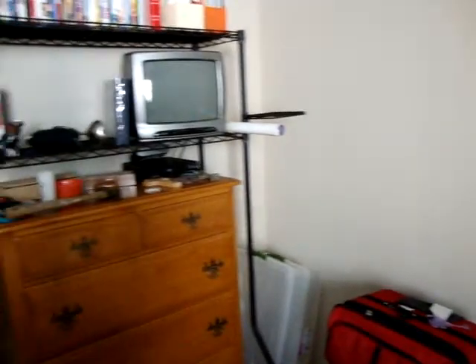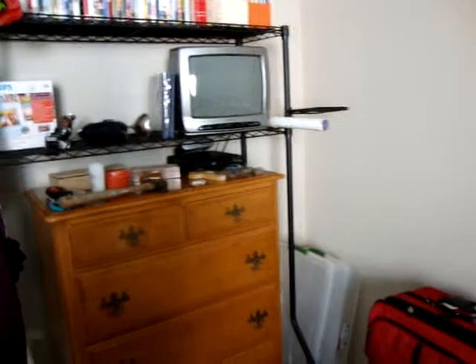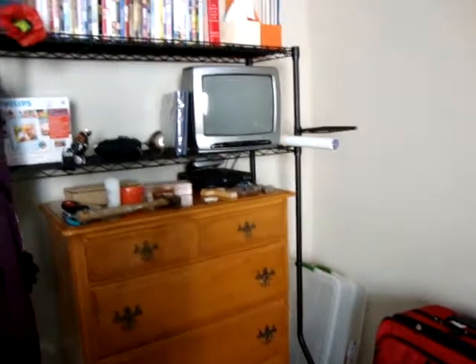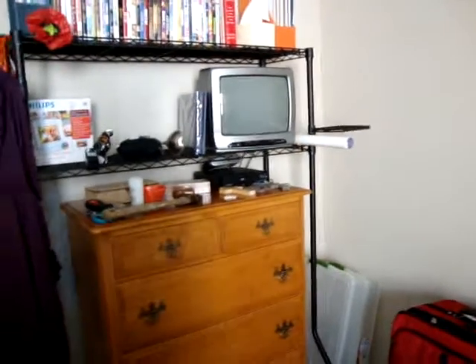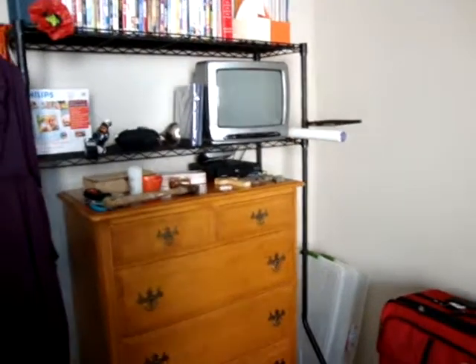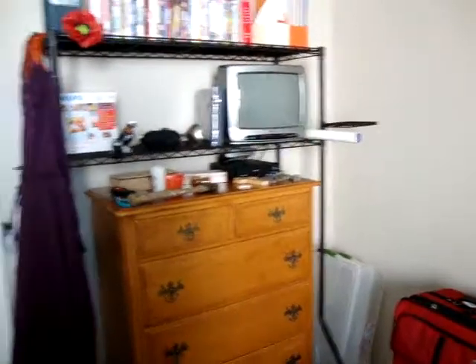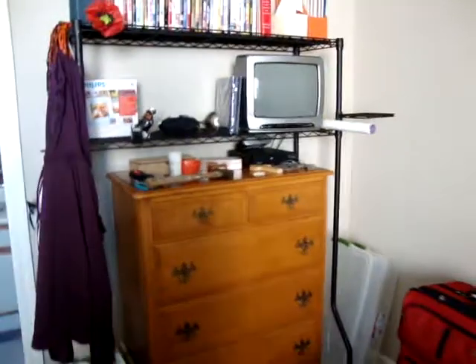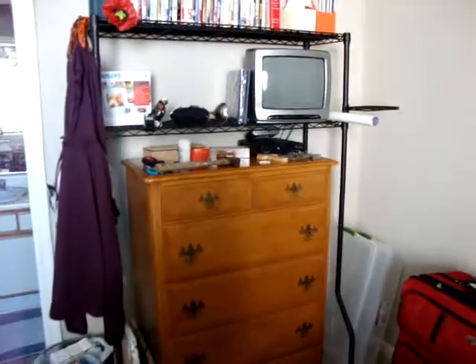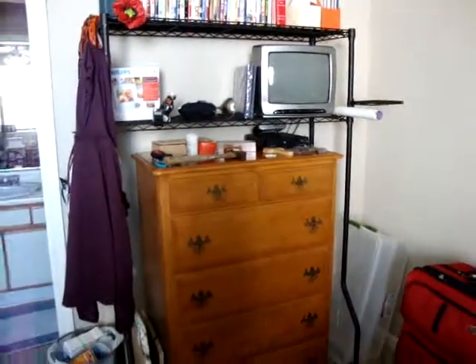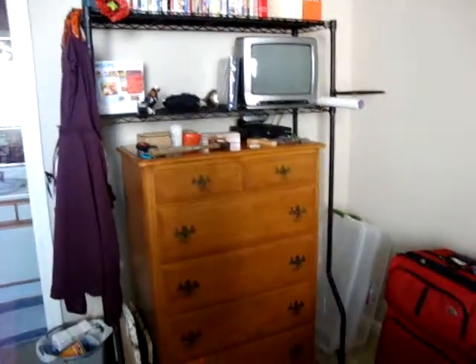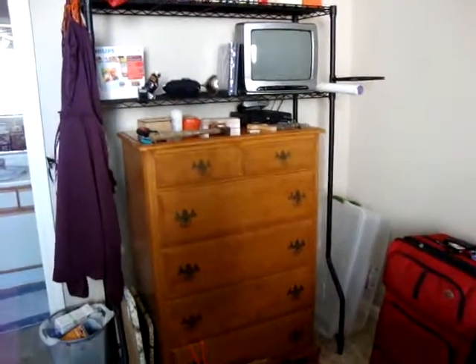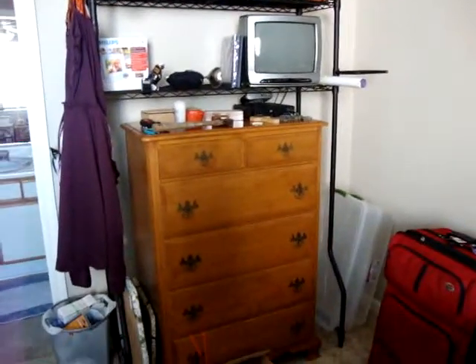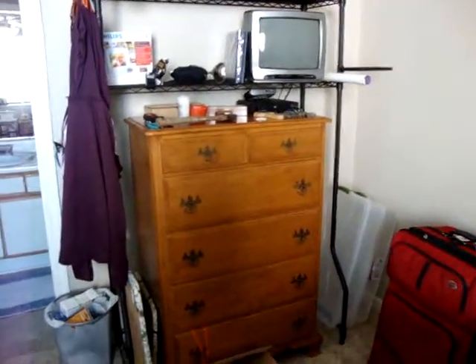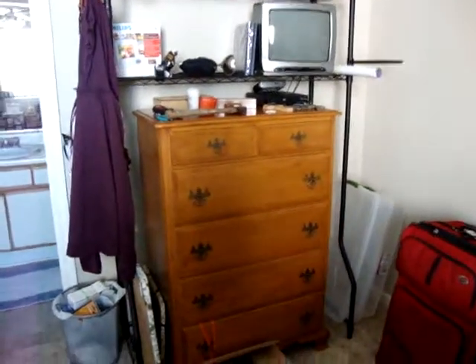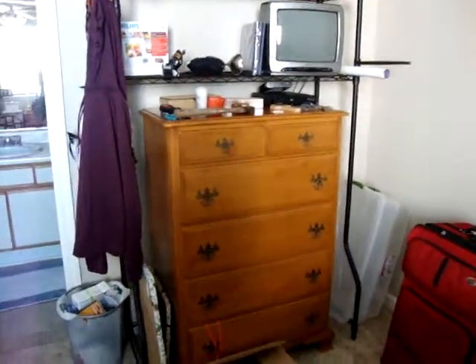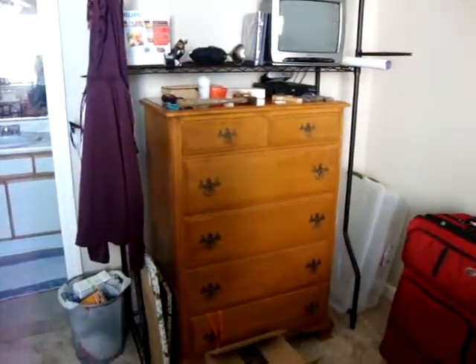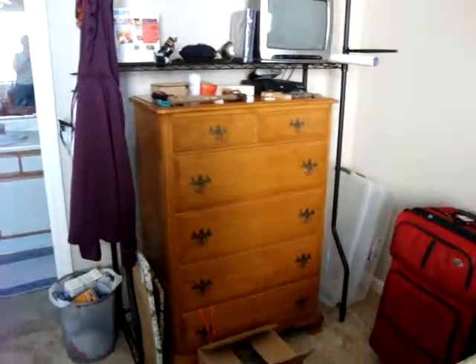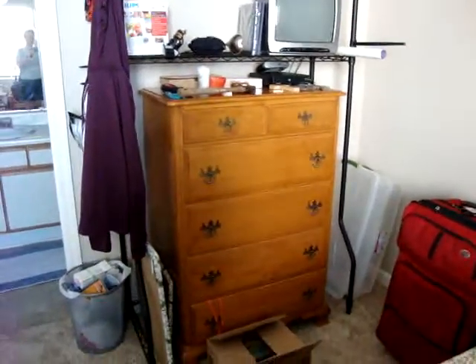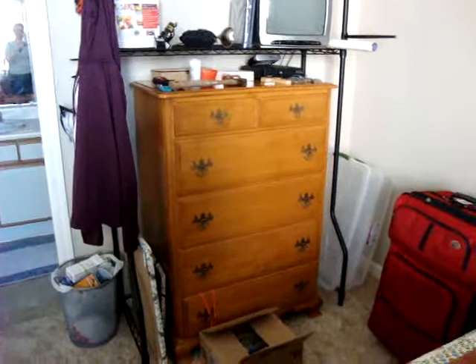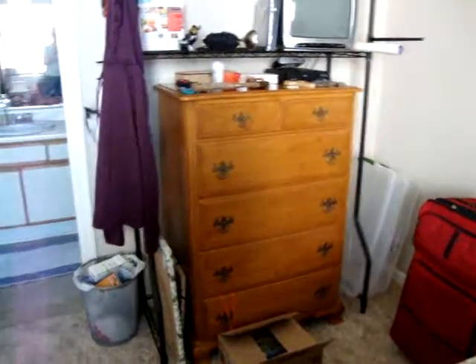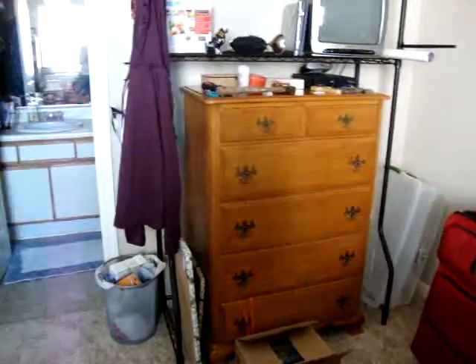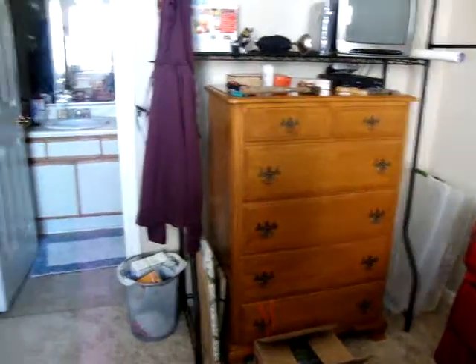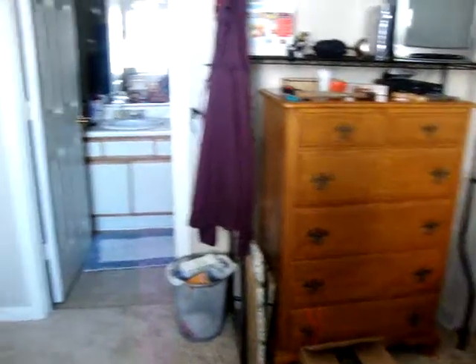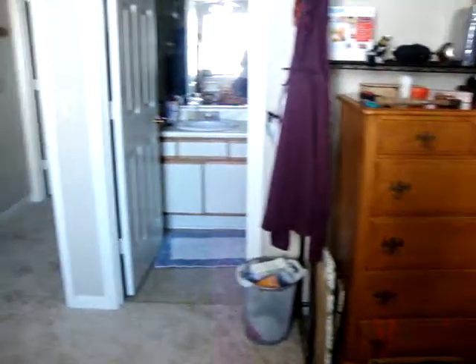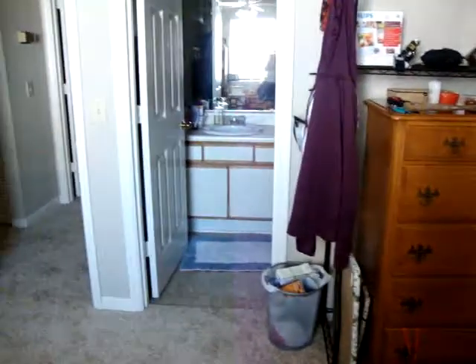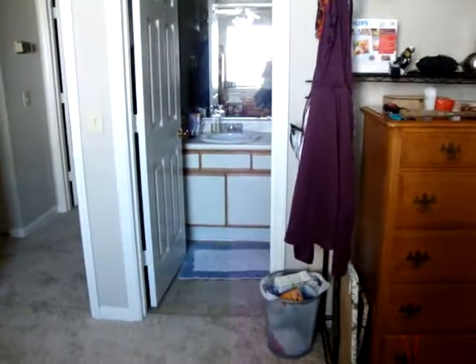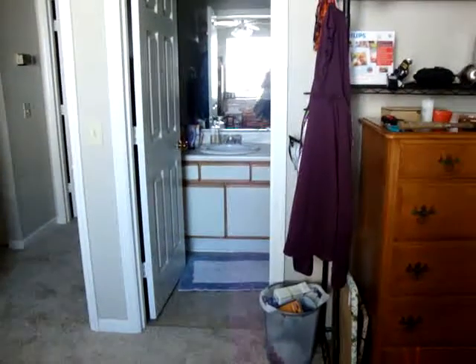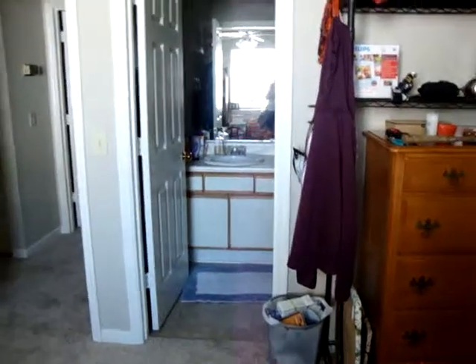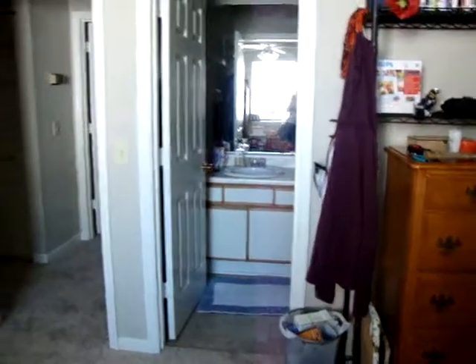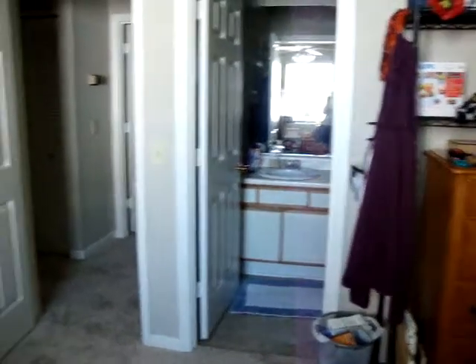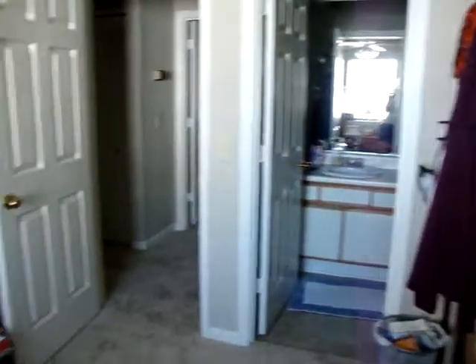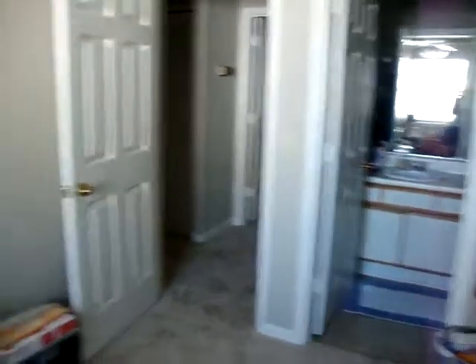The entertainment center. Thrift store find. Nice maple dresser. There's the bathroom — we'll go to the bathroom later.